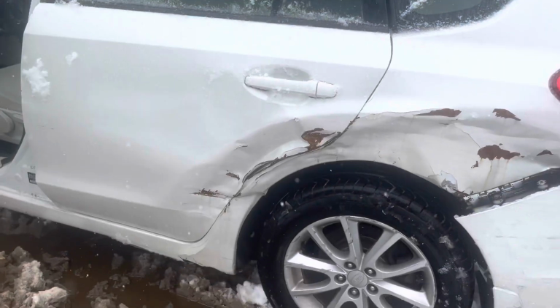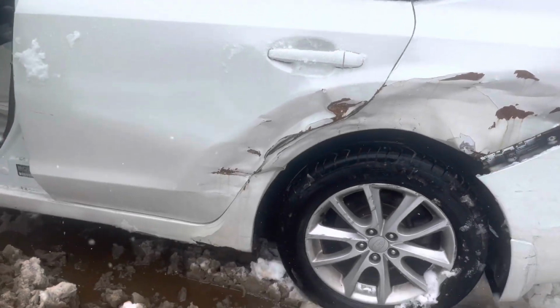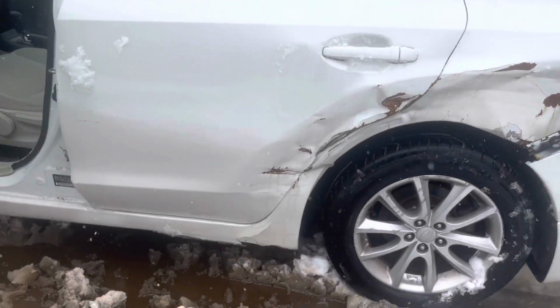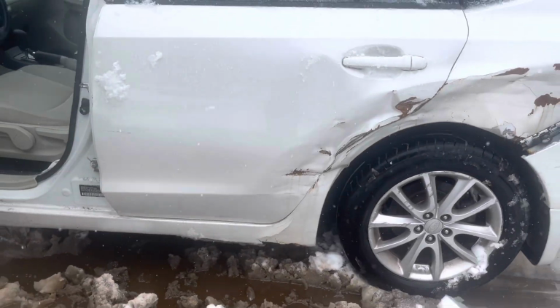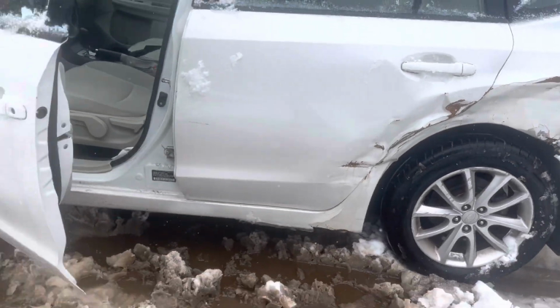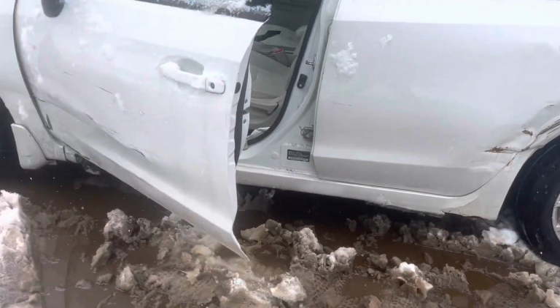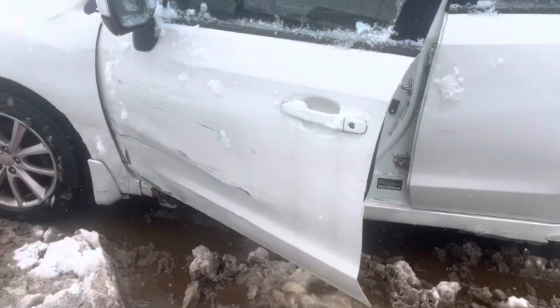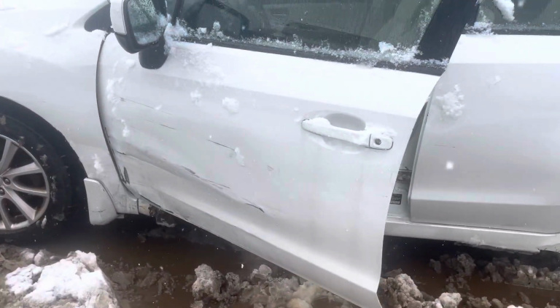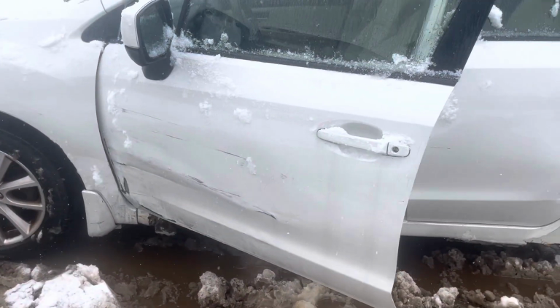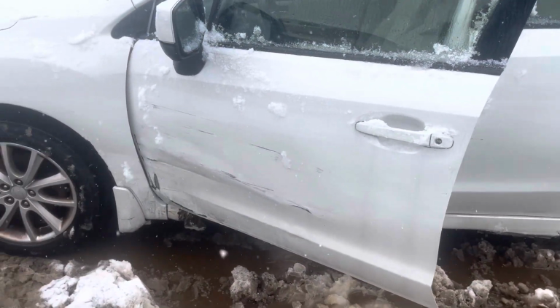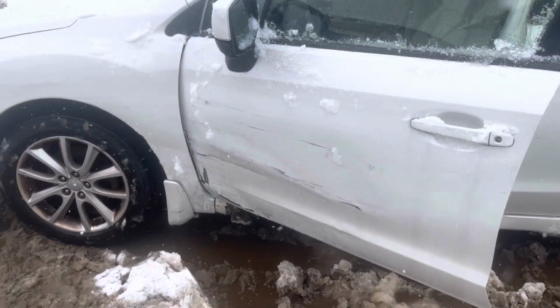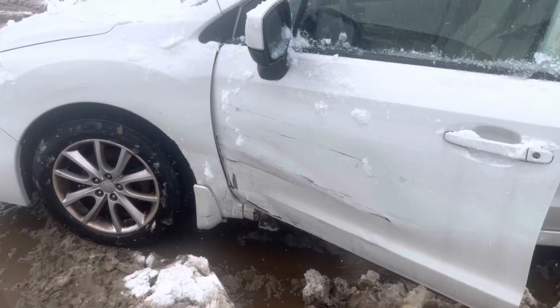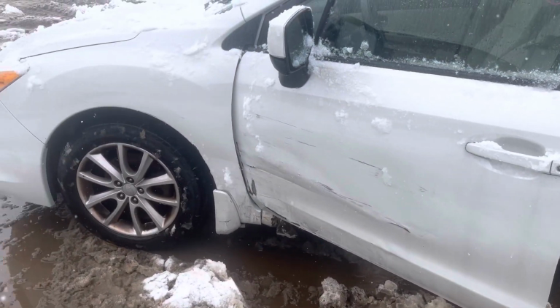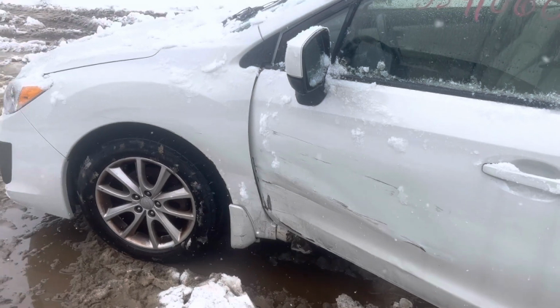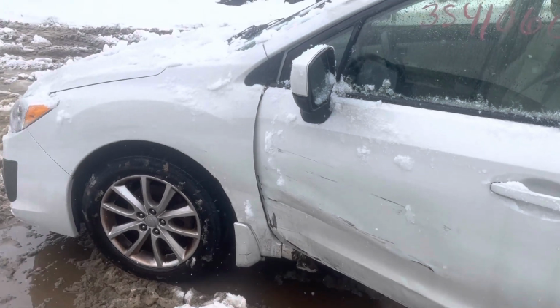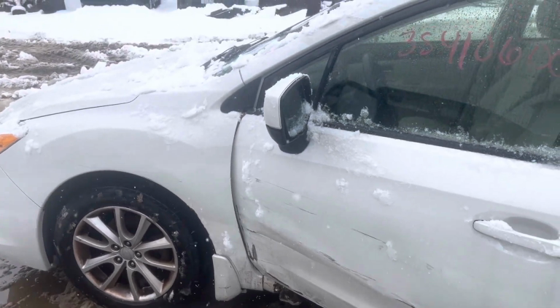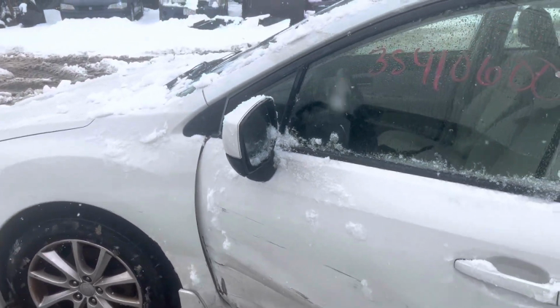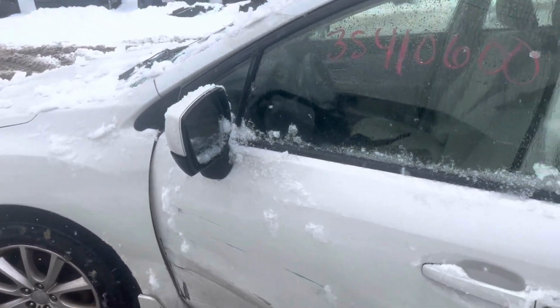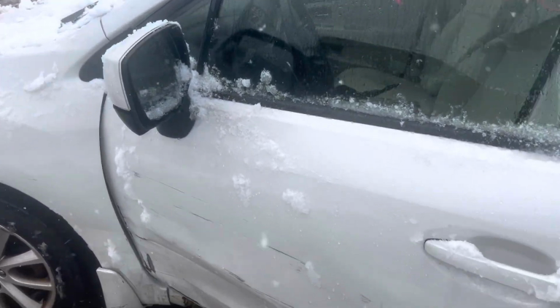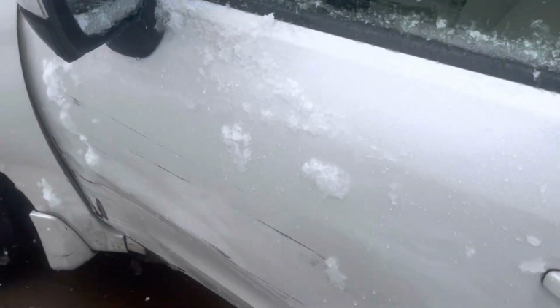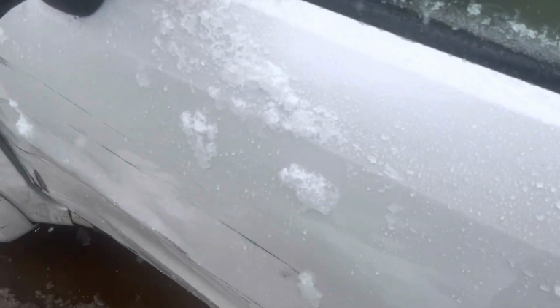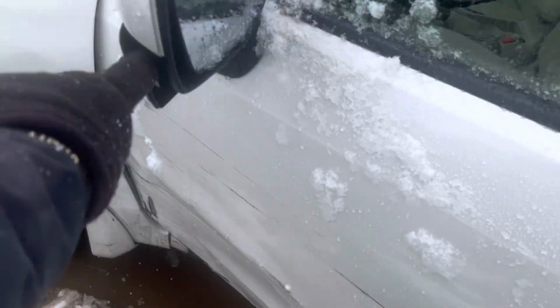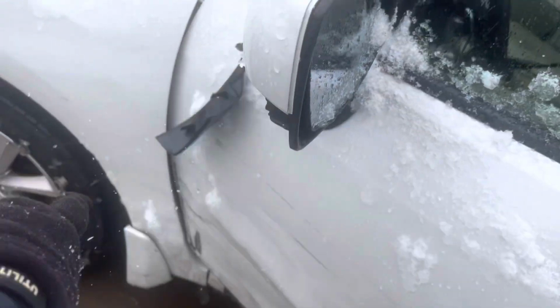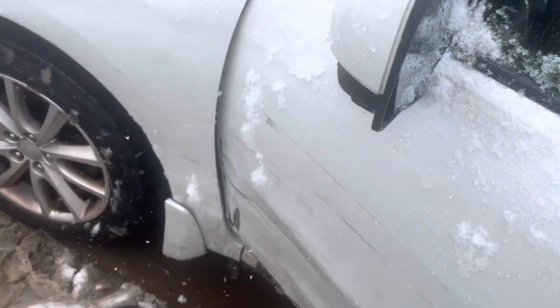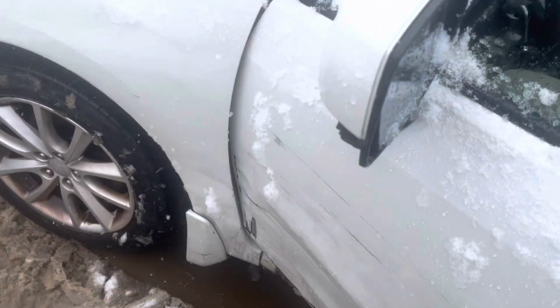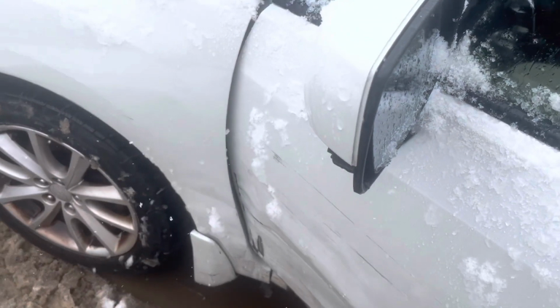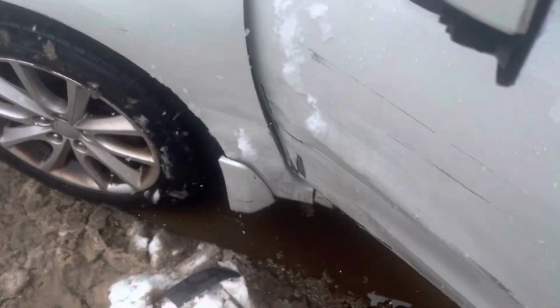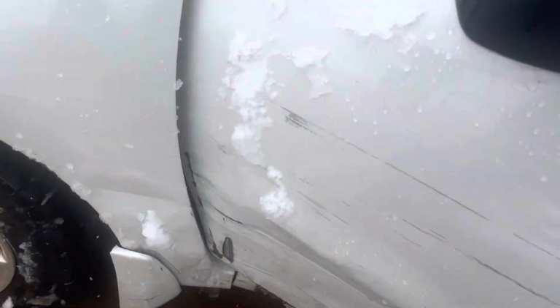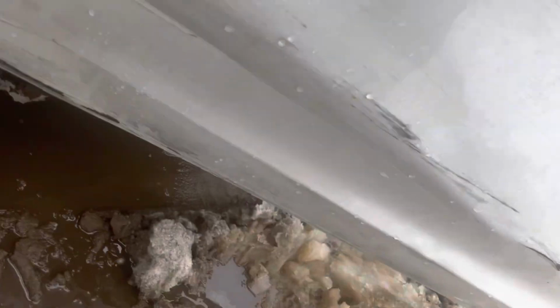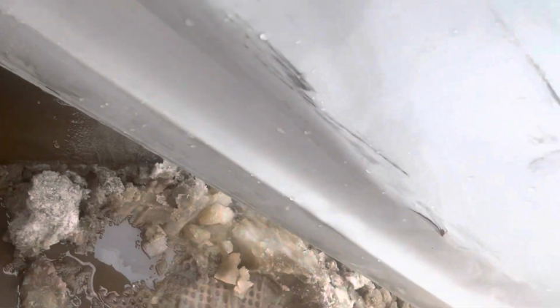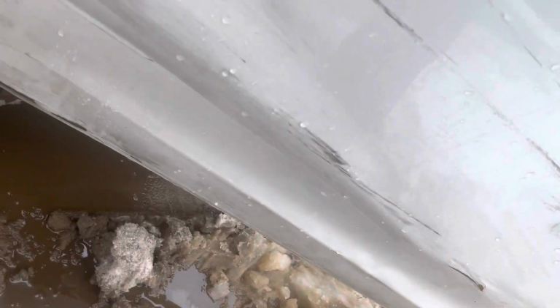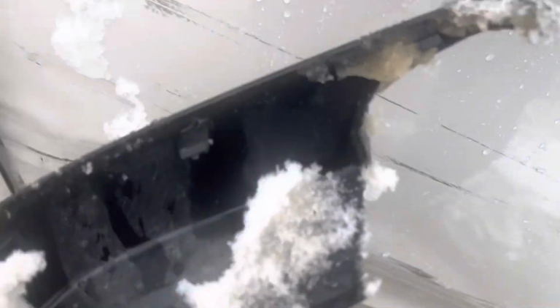Rear driver door is junk. Front driver door is junk. Fender is usable if you need one. Glass and mirror made it. Flat glass is falling off.